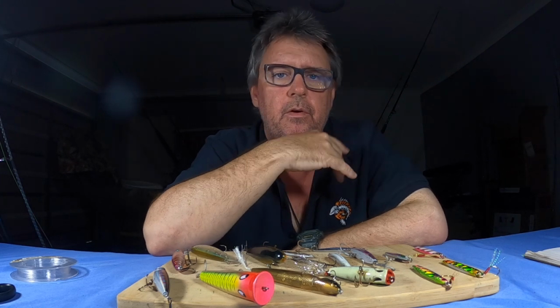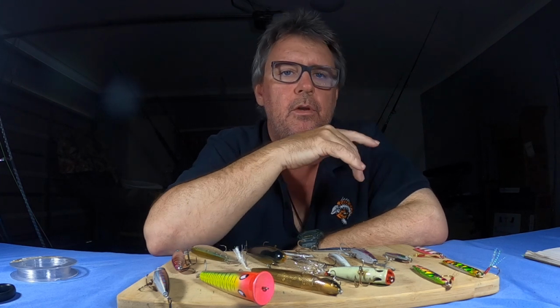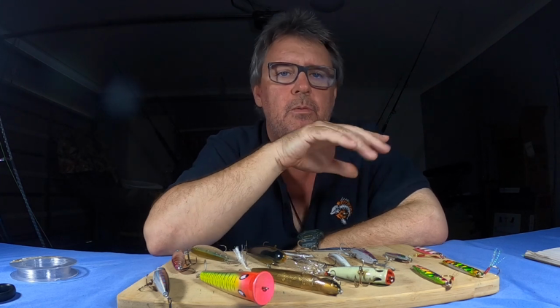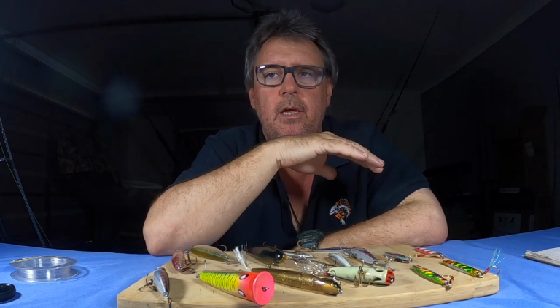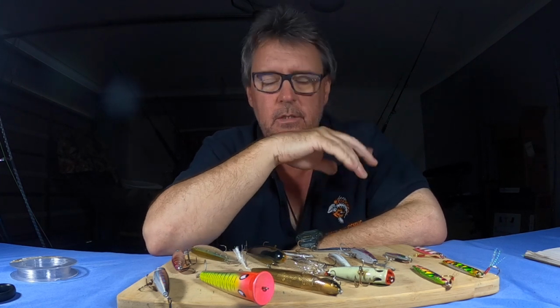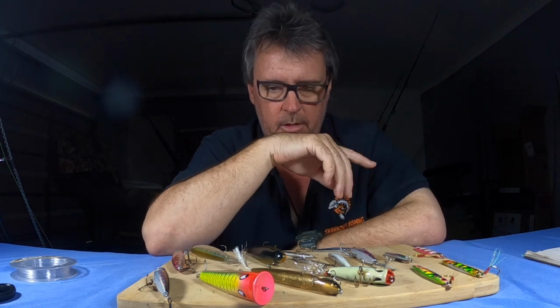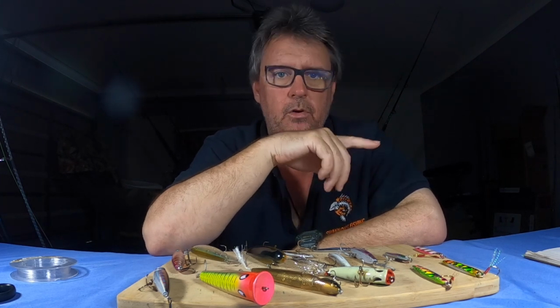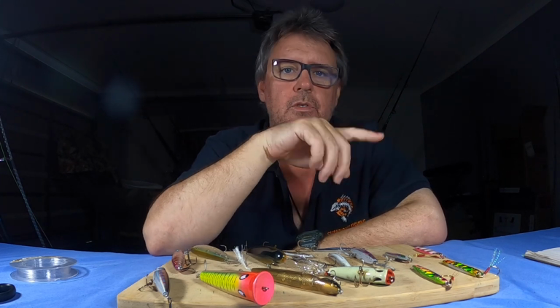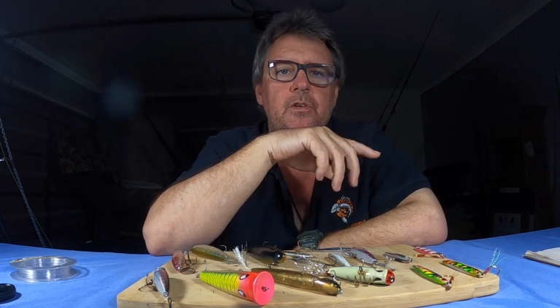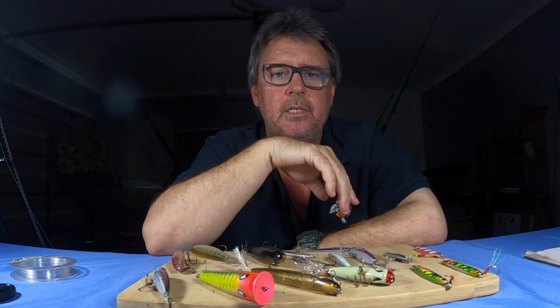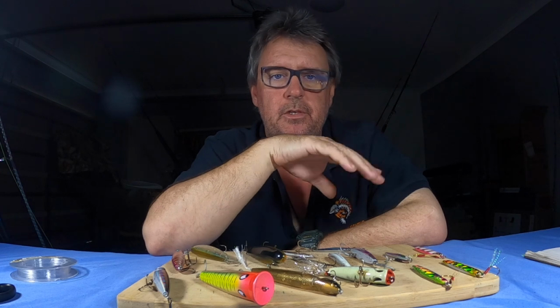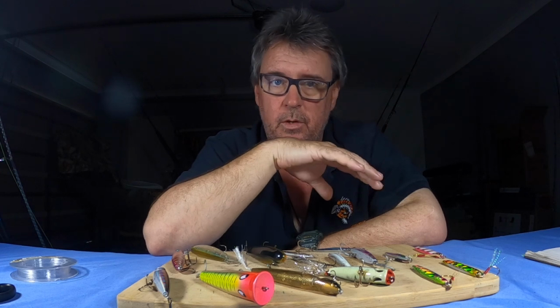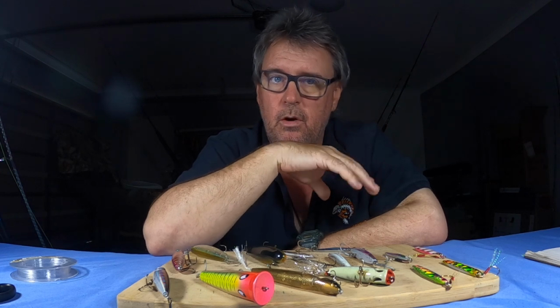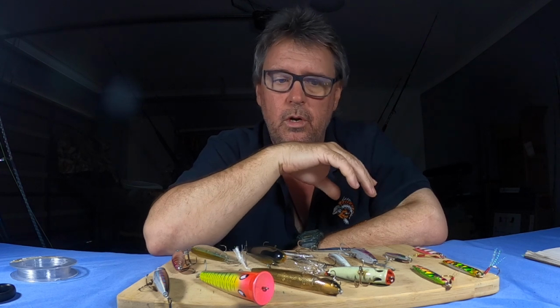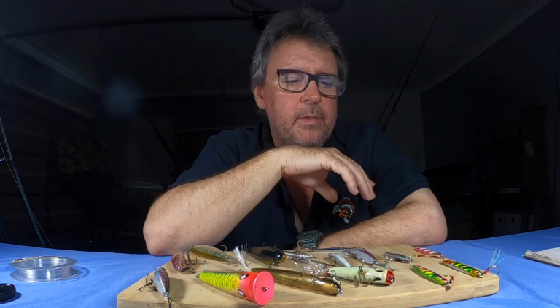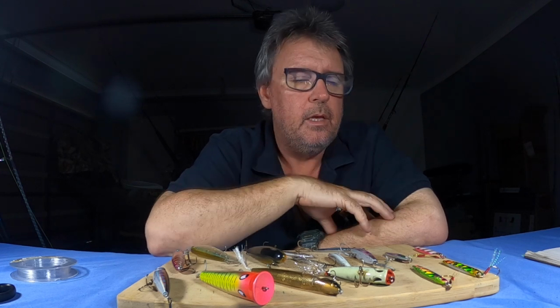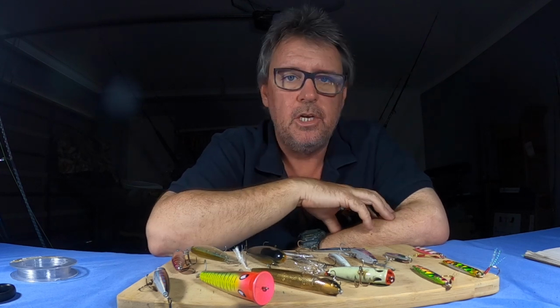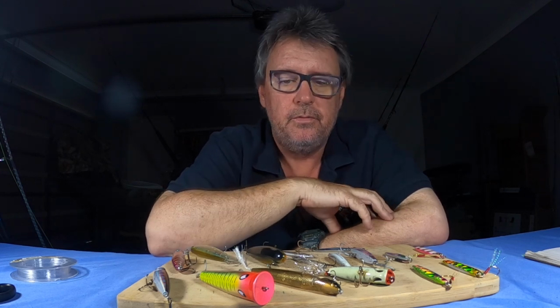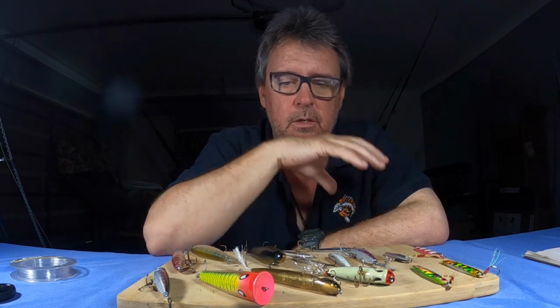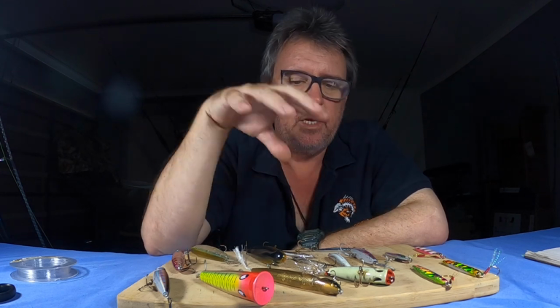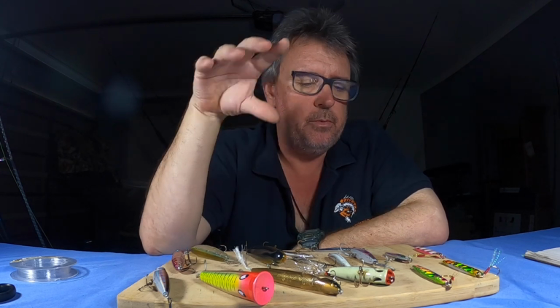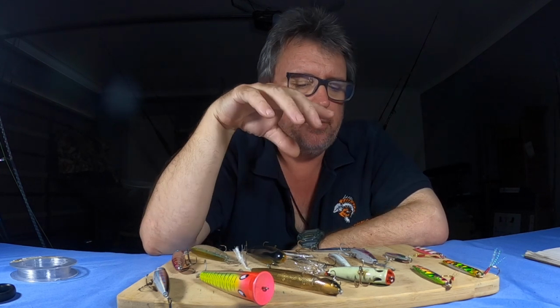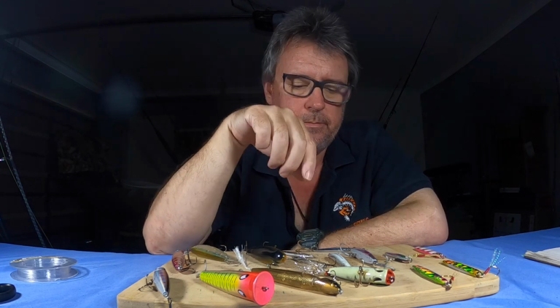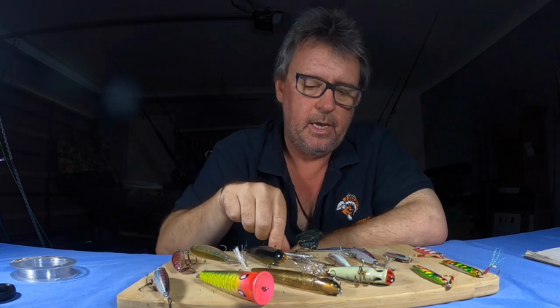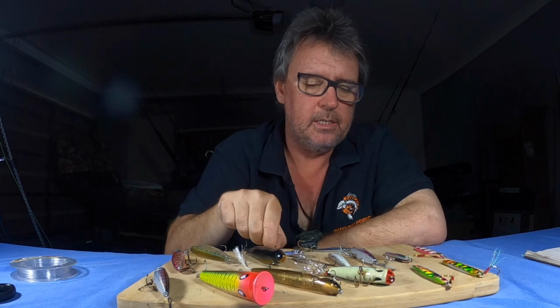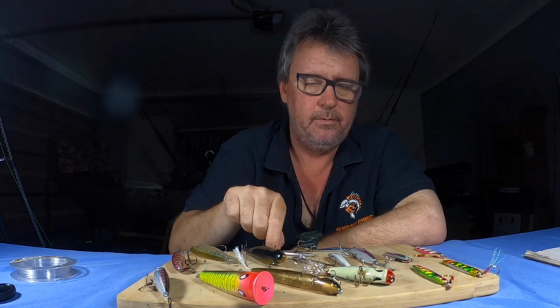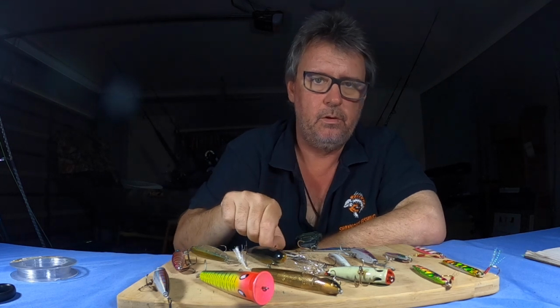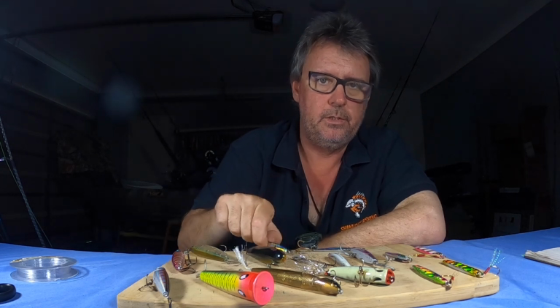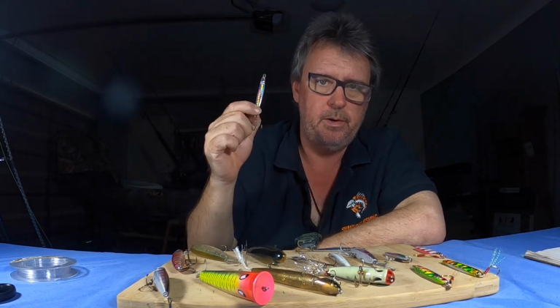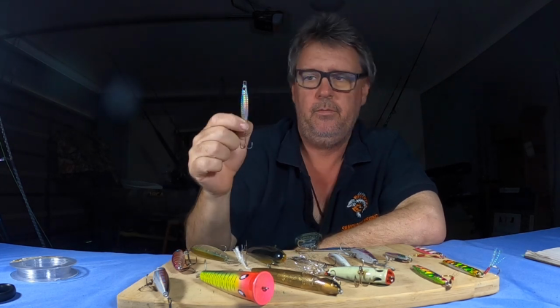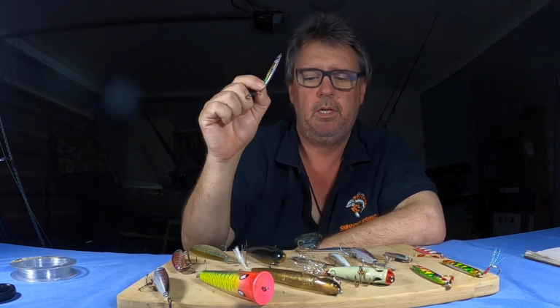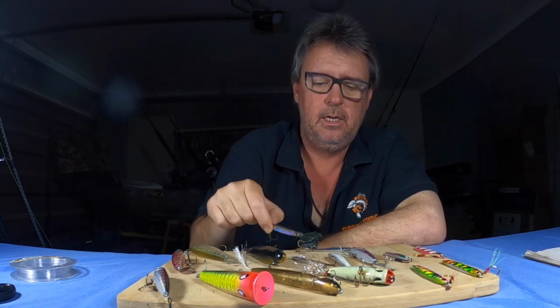Apart from the seaway, other places I fish are Wavebreak Island, Crab Island at times, and the Sovereign Islands. You'll see fish busting up — especially around high water — and they're generally trevally. Once again: poppers, stick baits, and casting slugs if you haven't got poppers or stick baits — everyone has a casting slug.